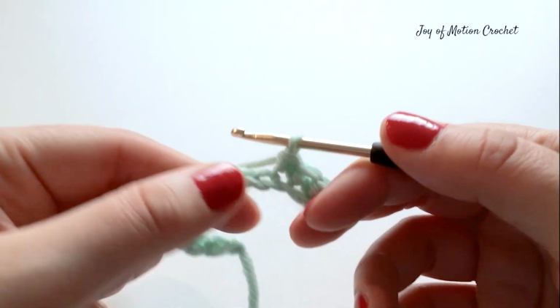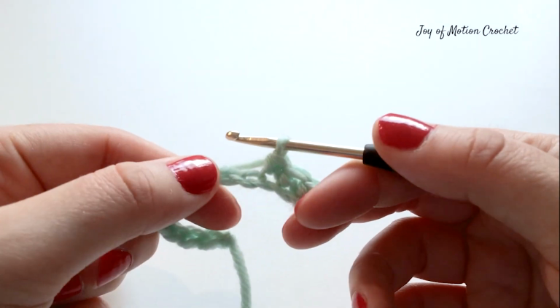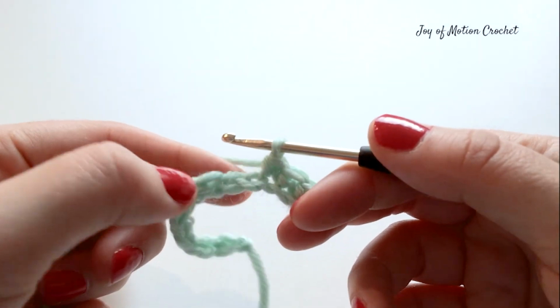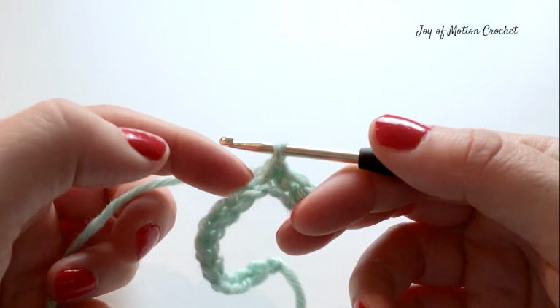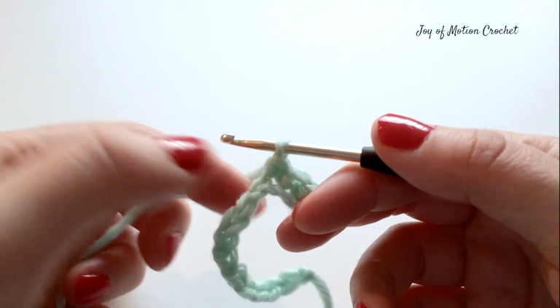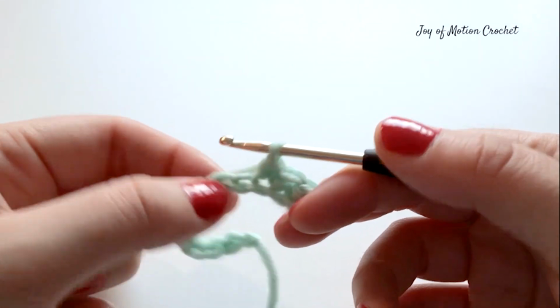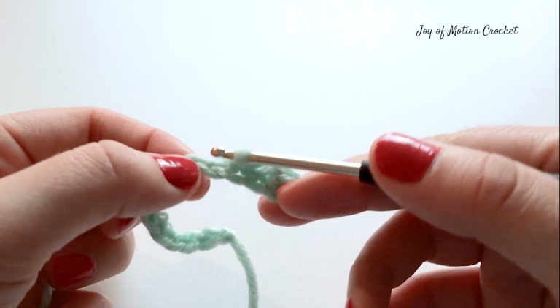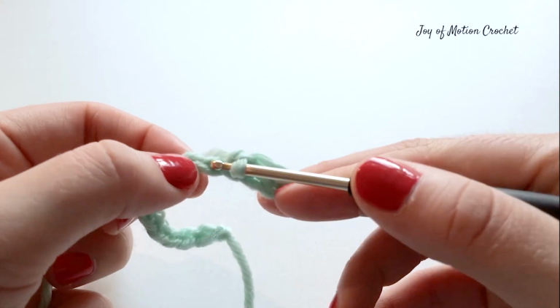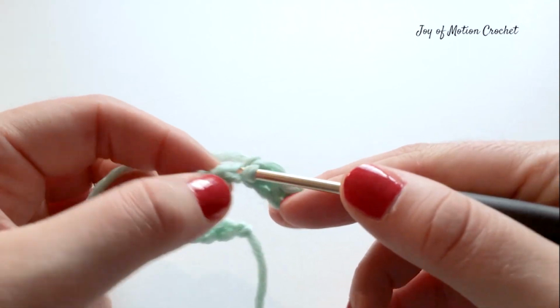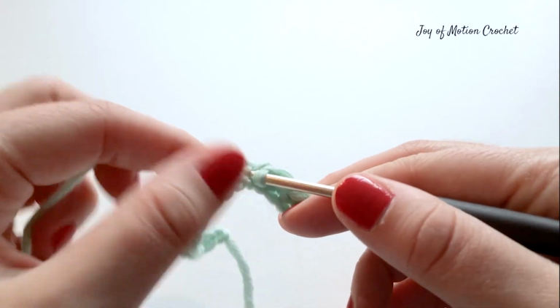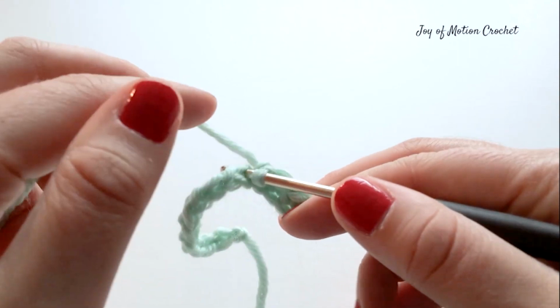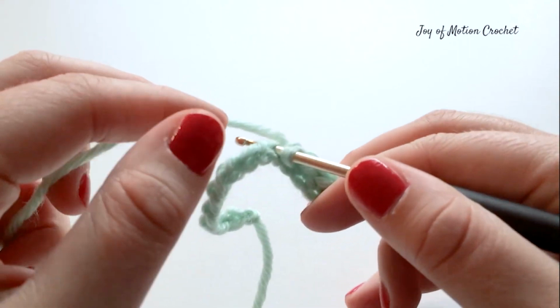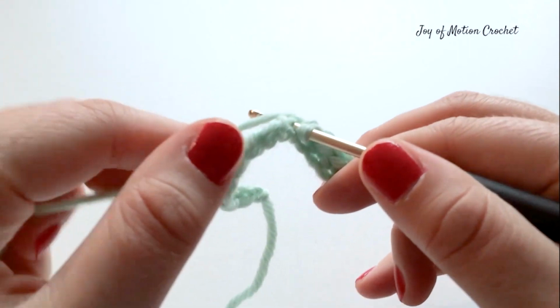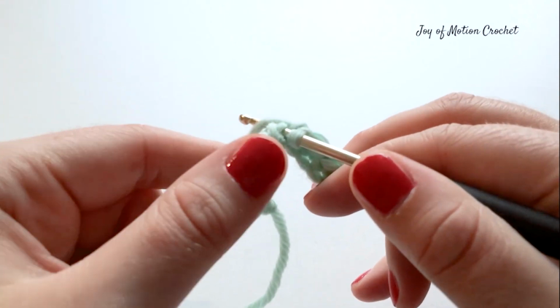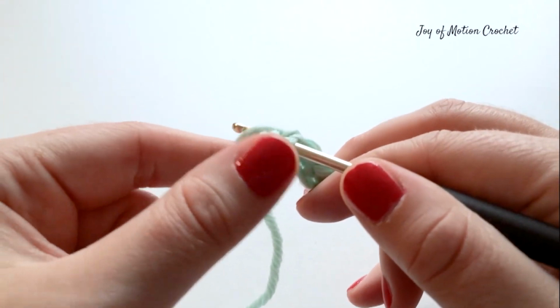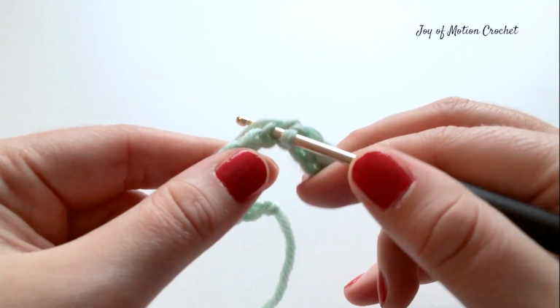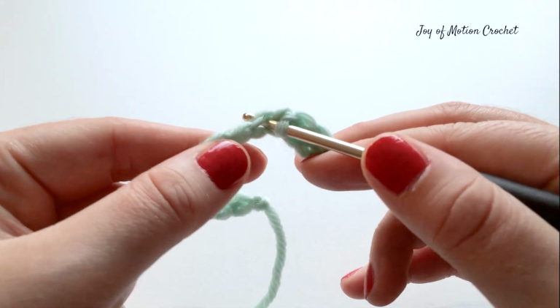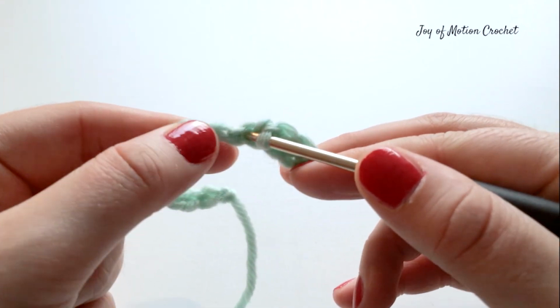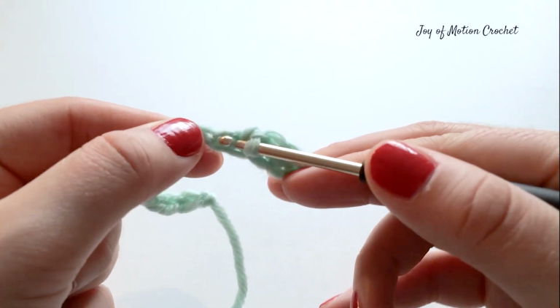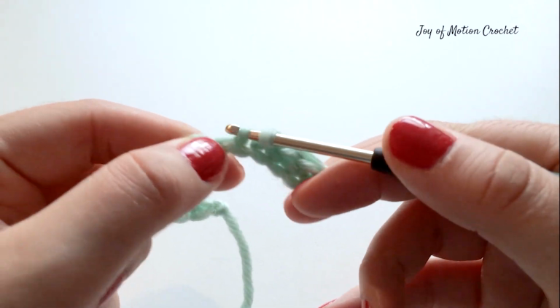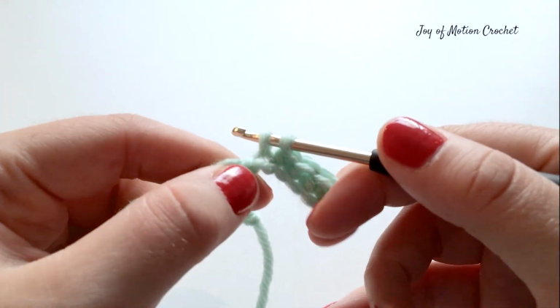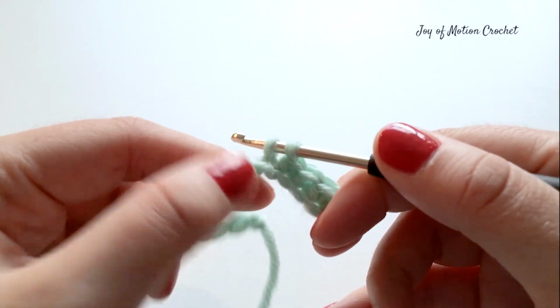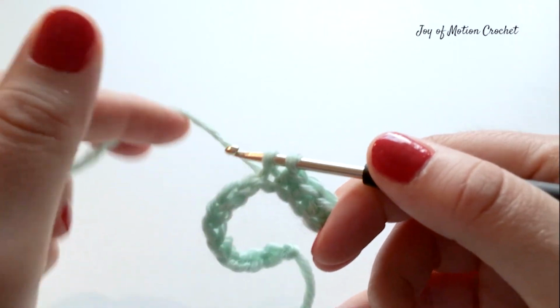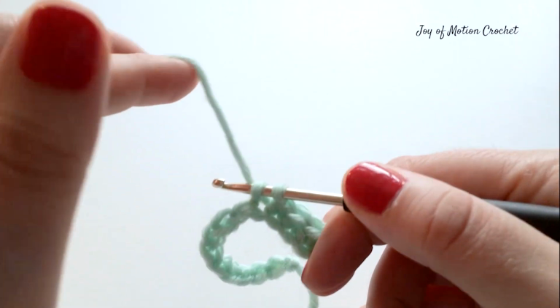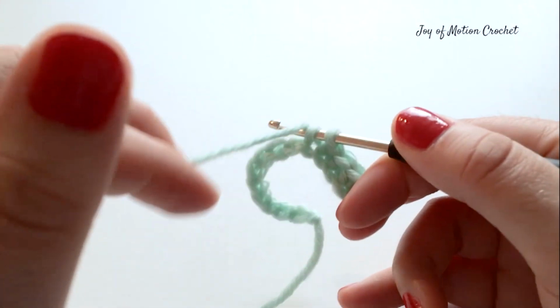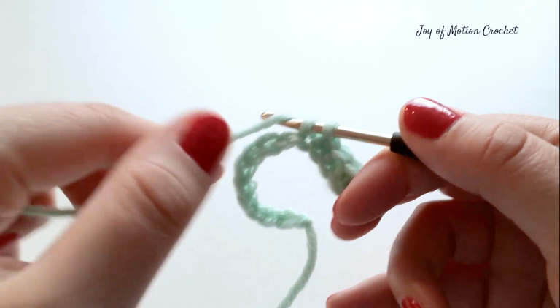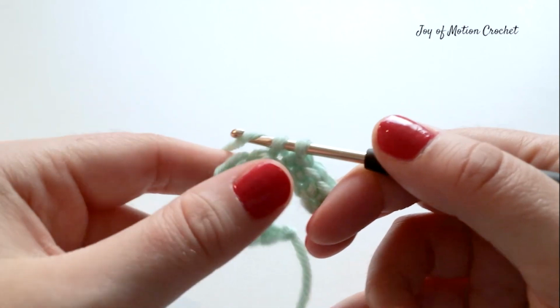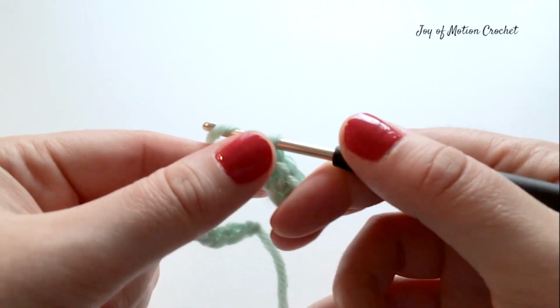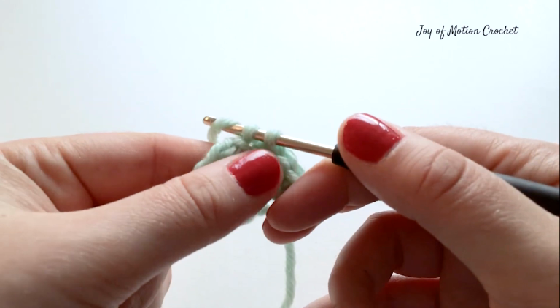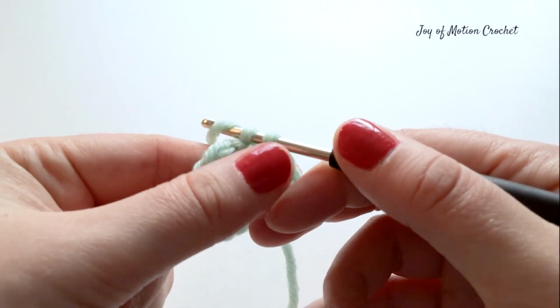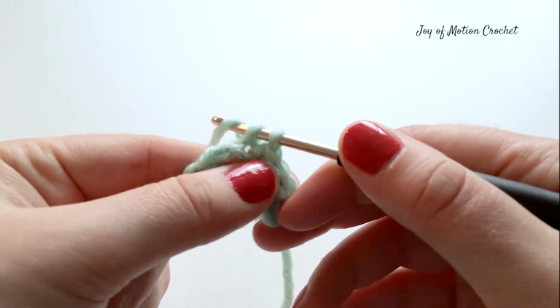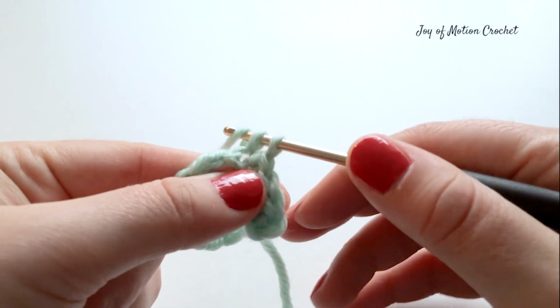Let's do it one more time. Insert hook in the next stitch, yarn over and pull up a loop, yarn over and go through both loops on your crochet hook.